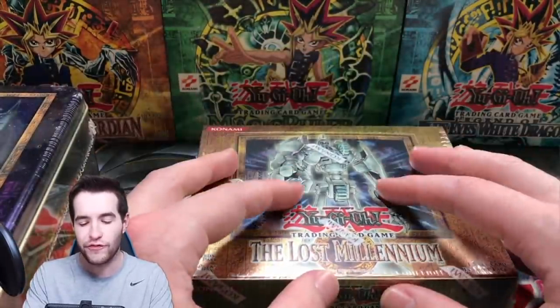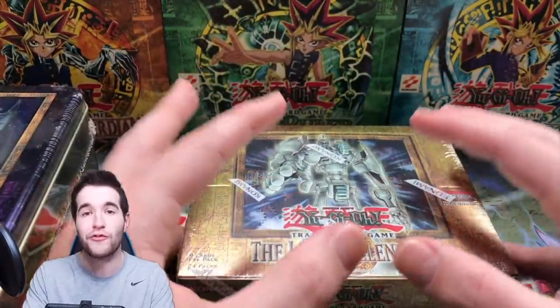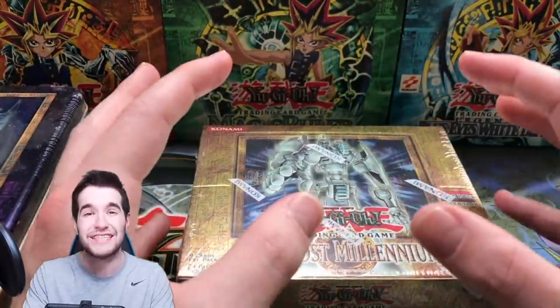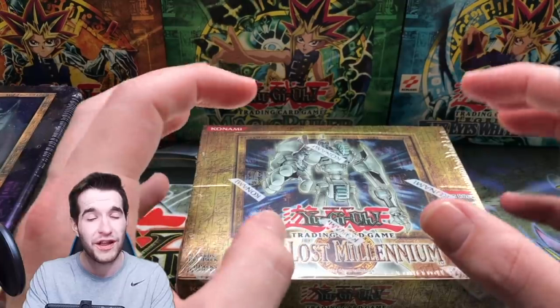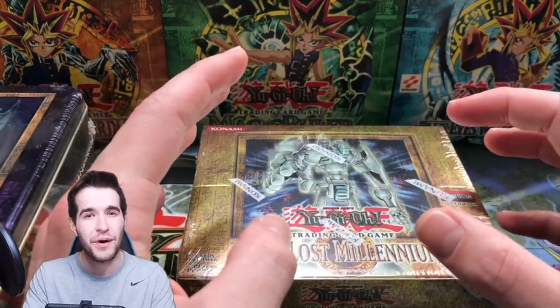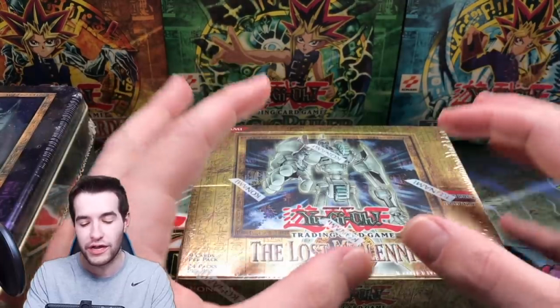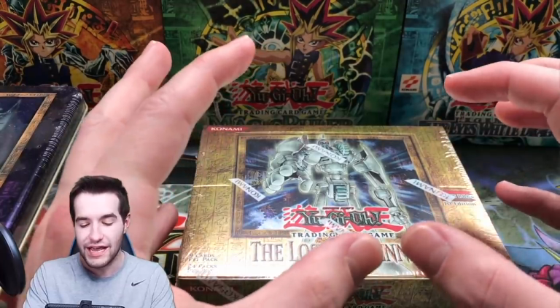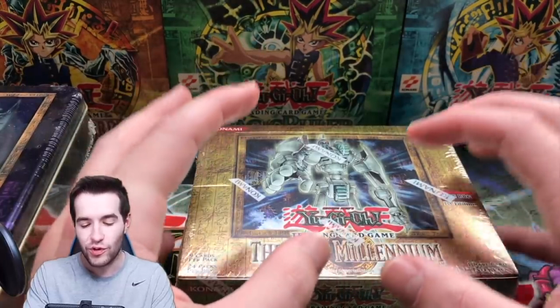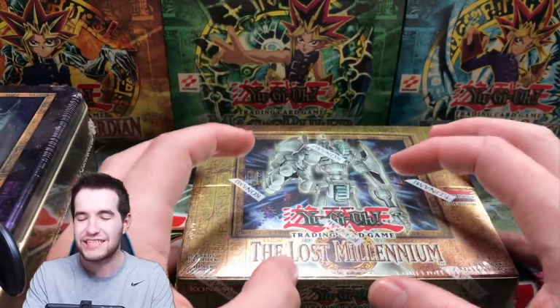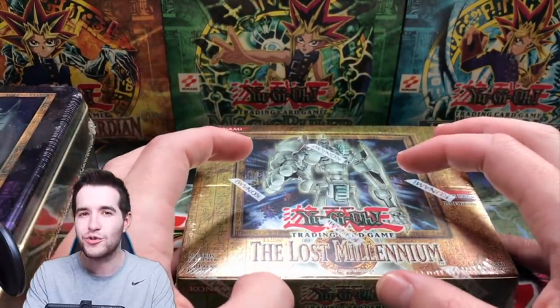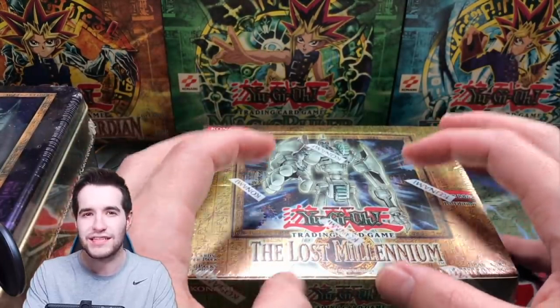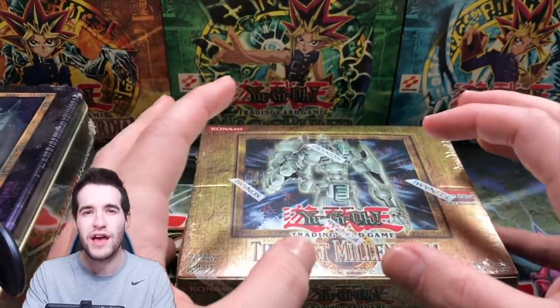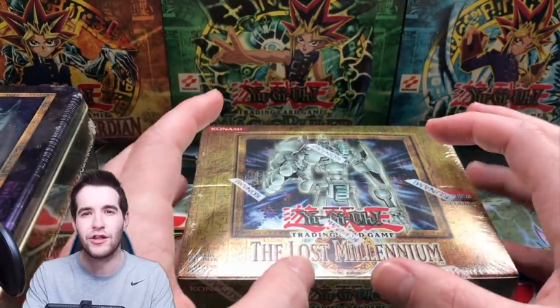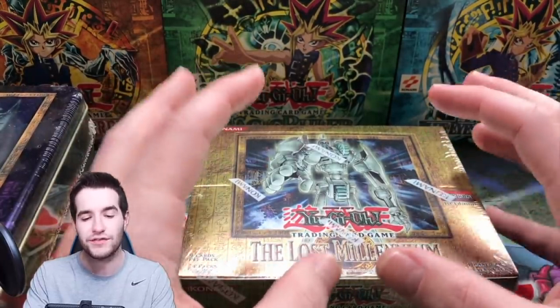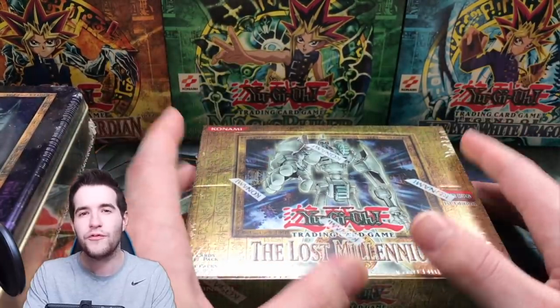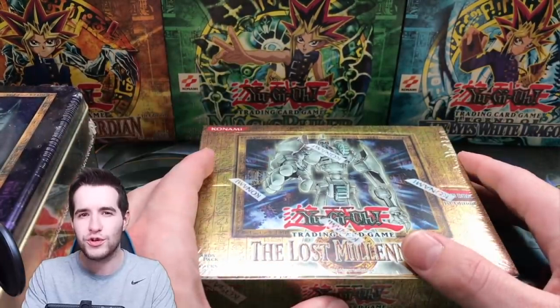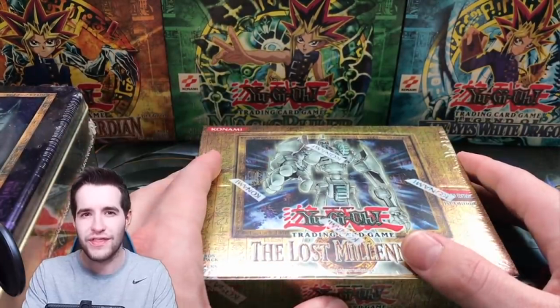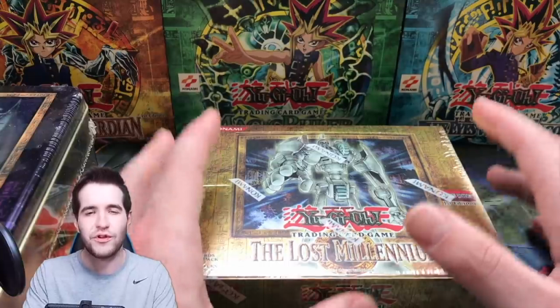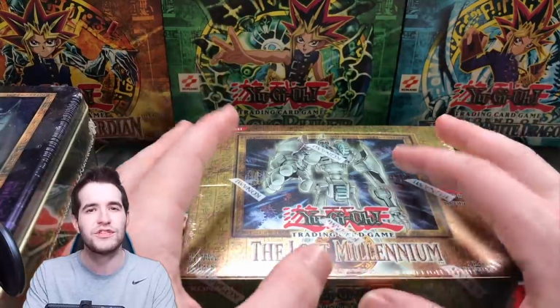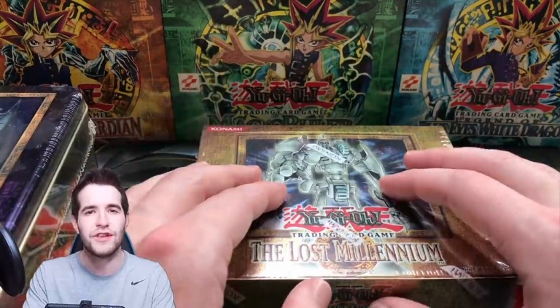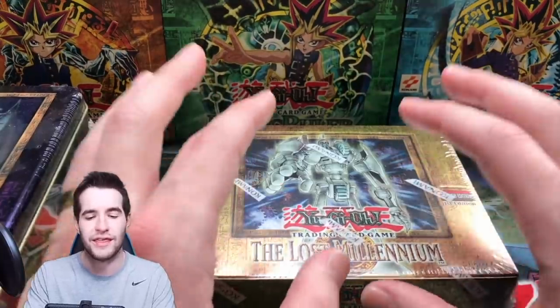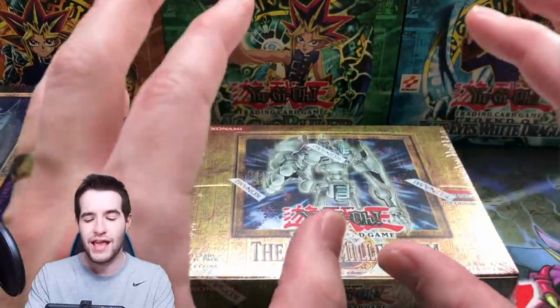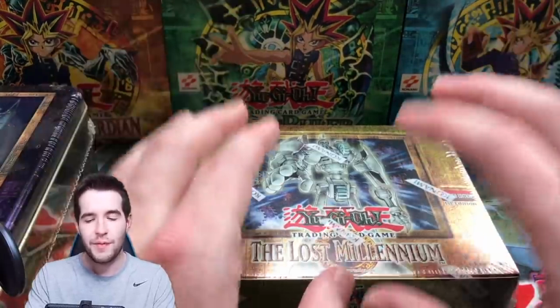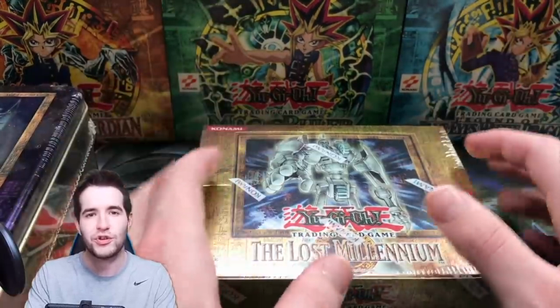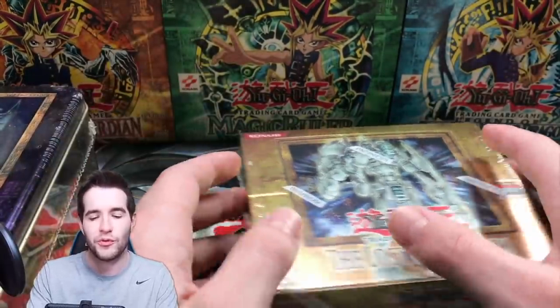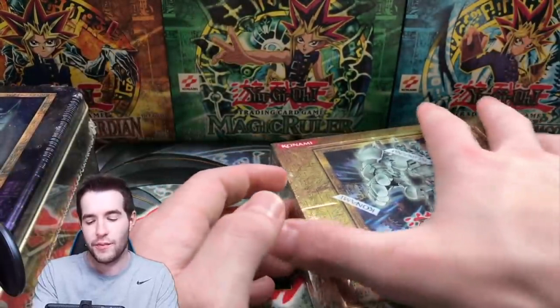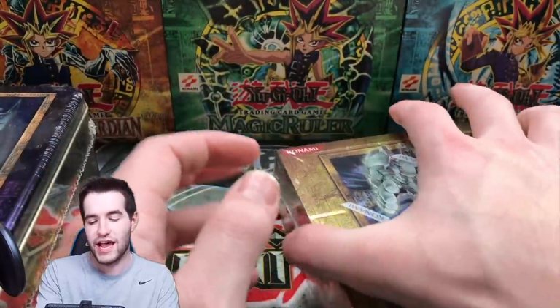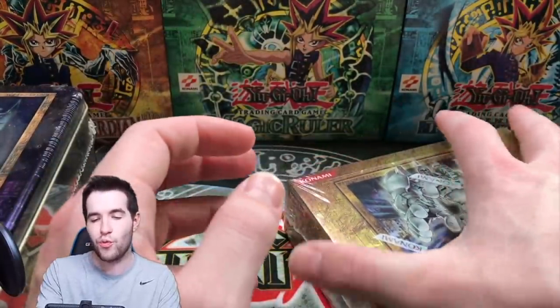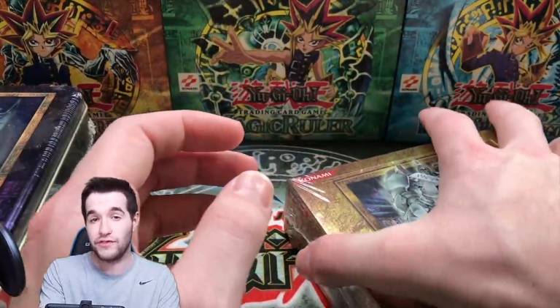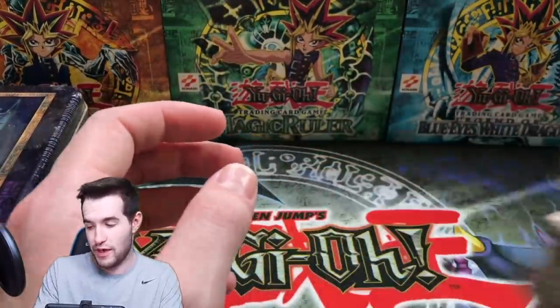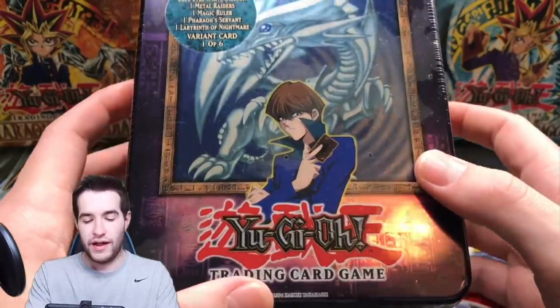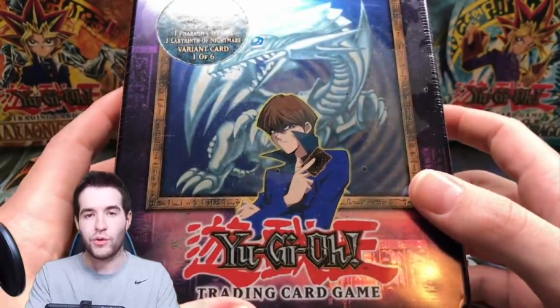I'm considering opening it for a video — not even box breaking it, just for myself. It's a $2,000 box. Let me know if you guys are interested in that in the comments. I would love to do that.